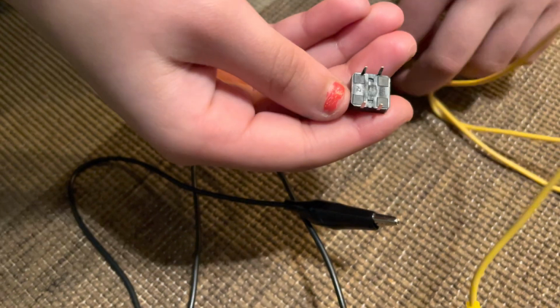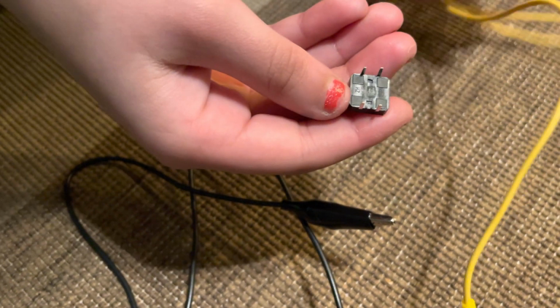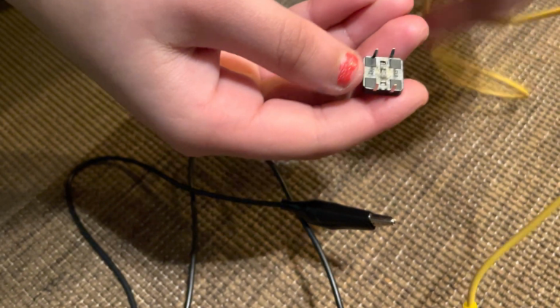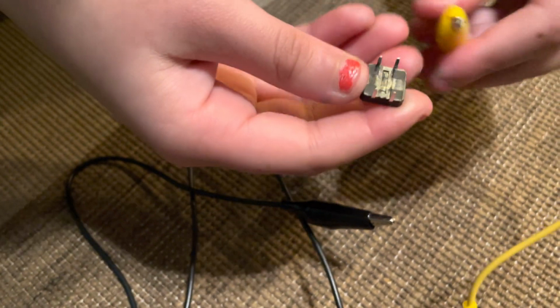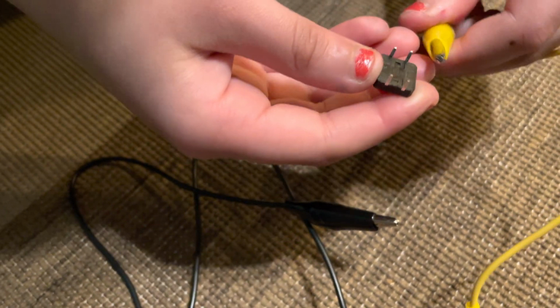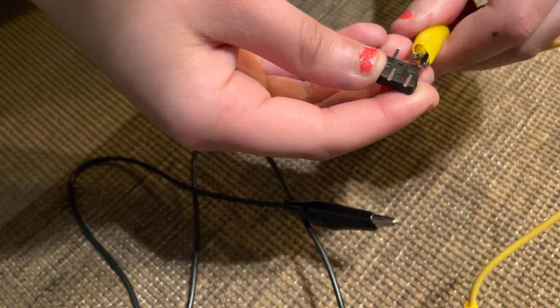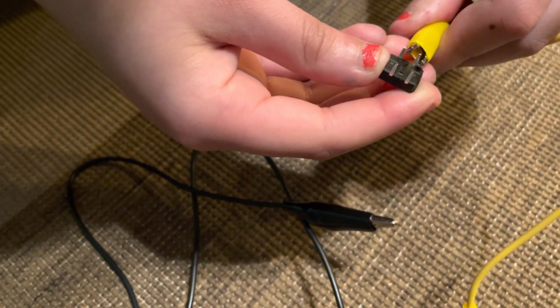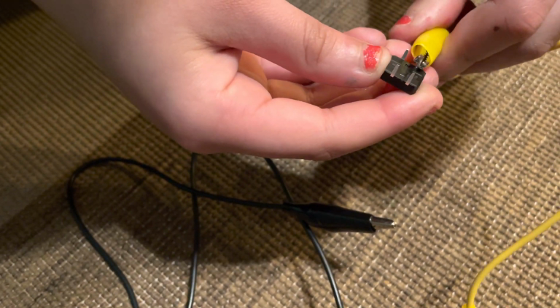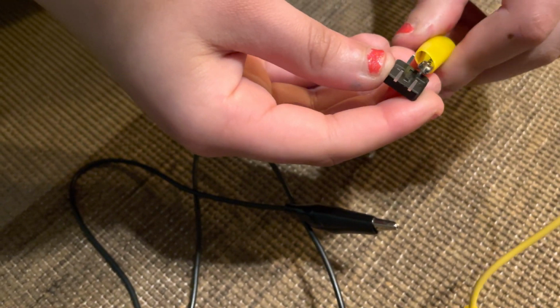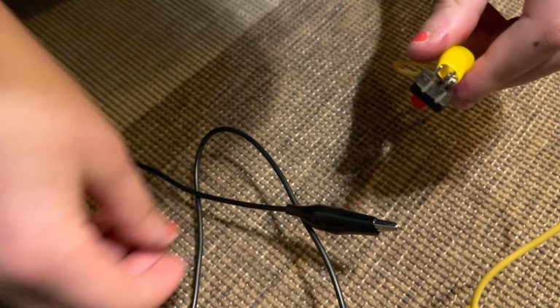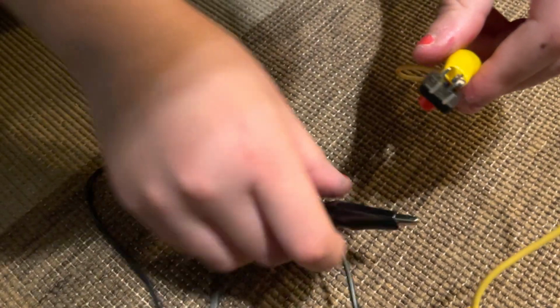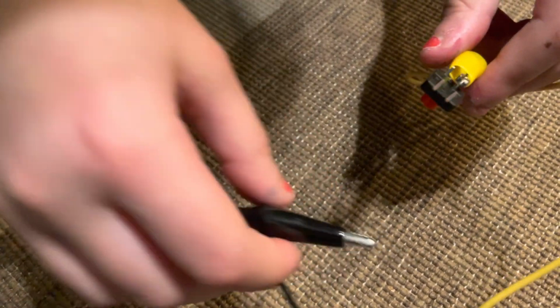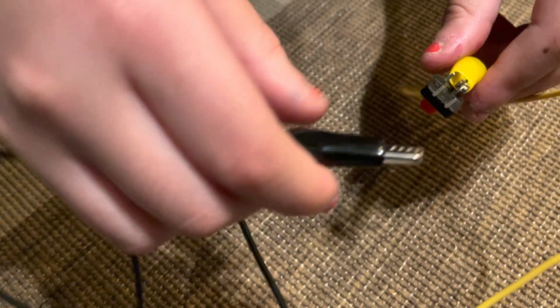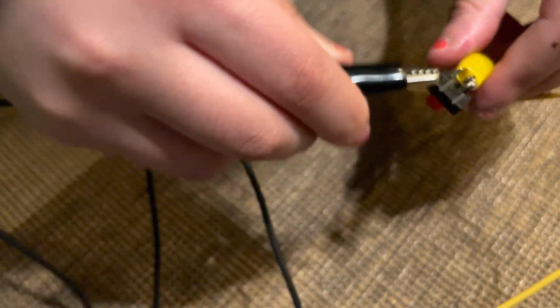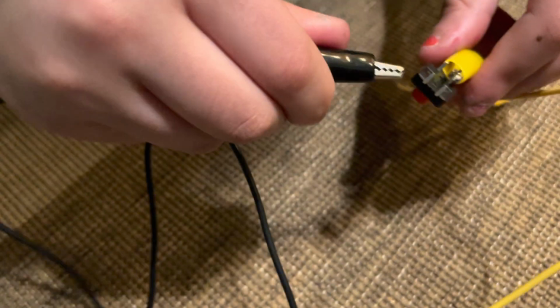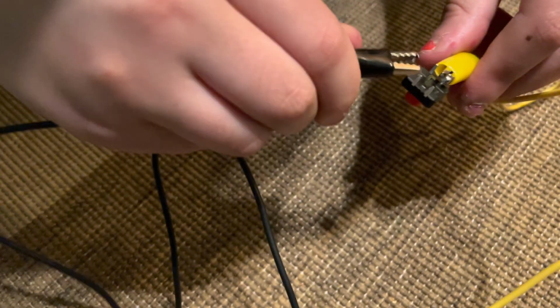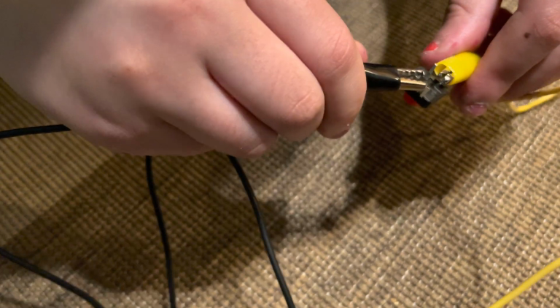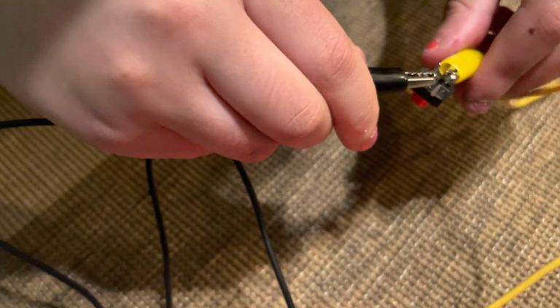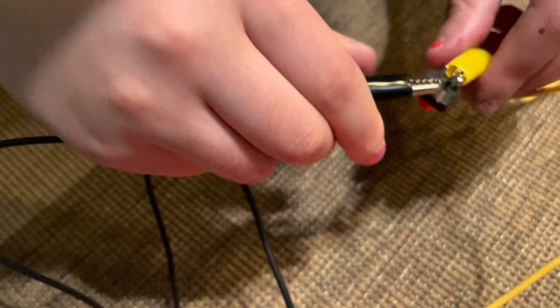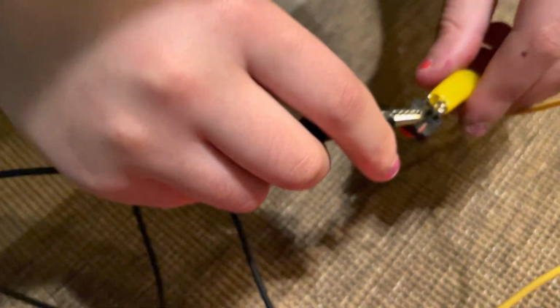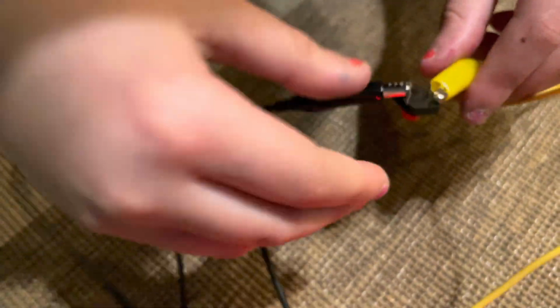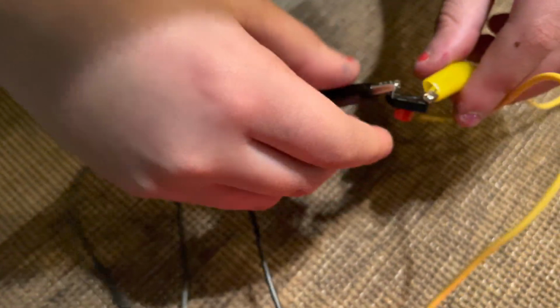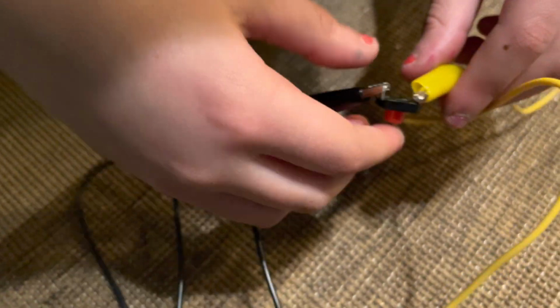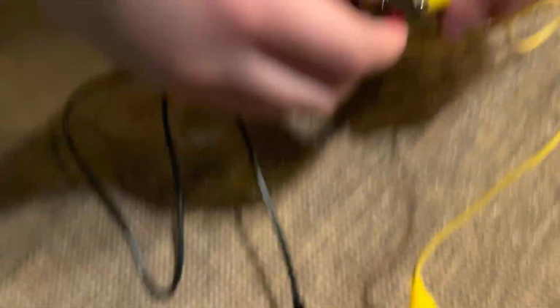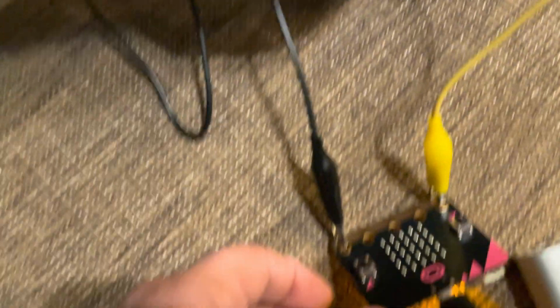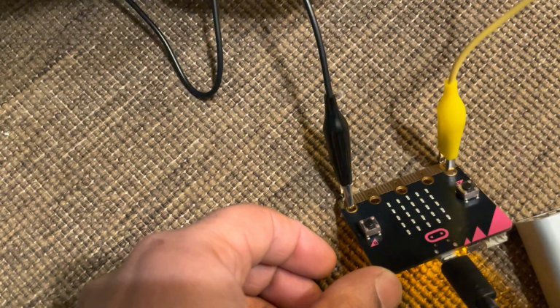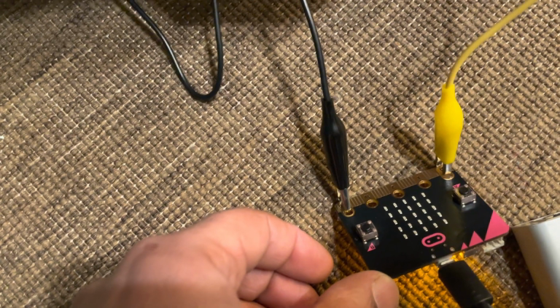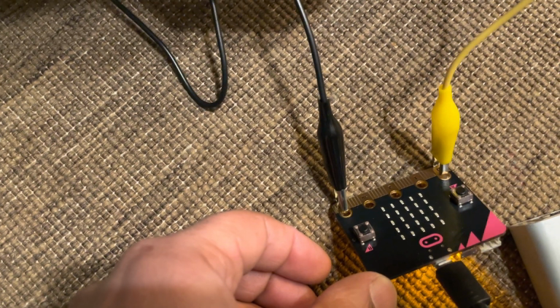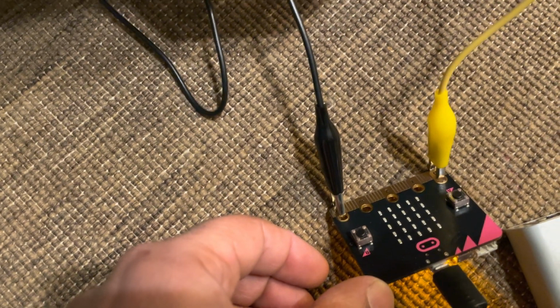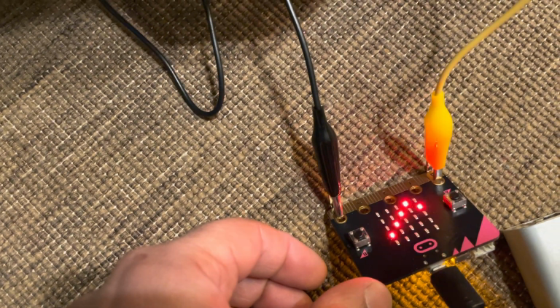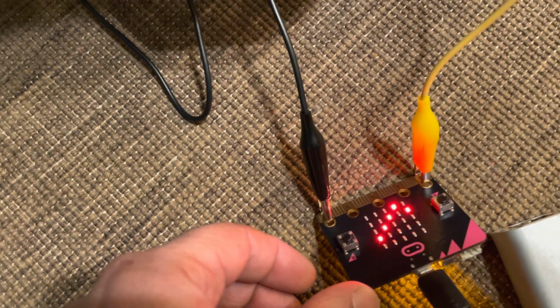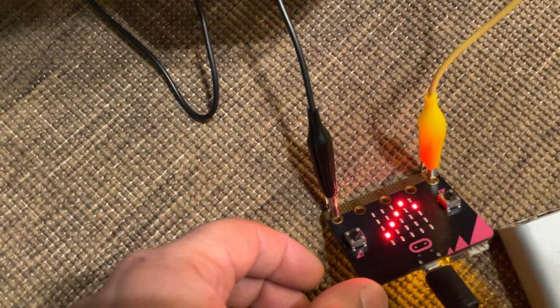Let's wire it up correctly. One of them goes on one leg on a short side and the other on the other side, and then when the button is pressed we get a check mark.